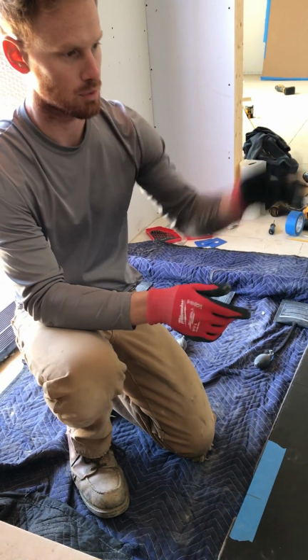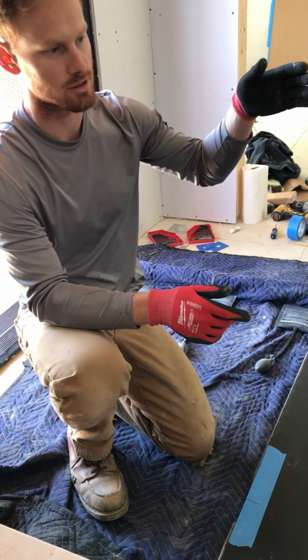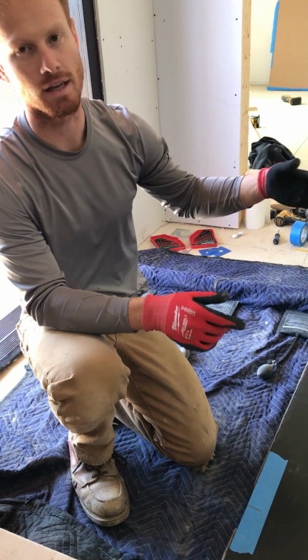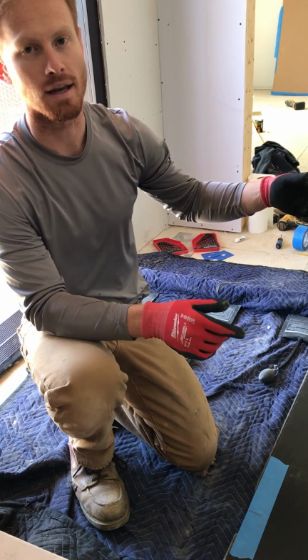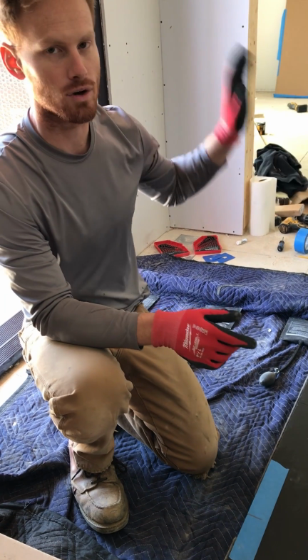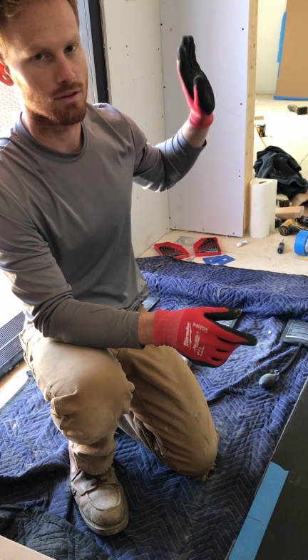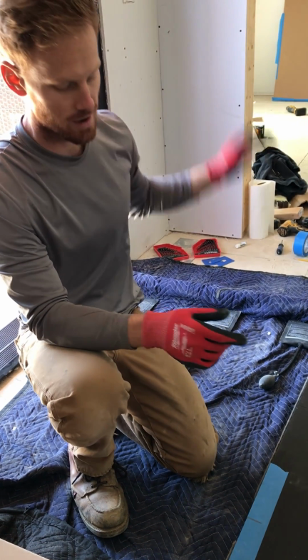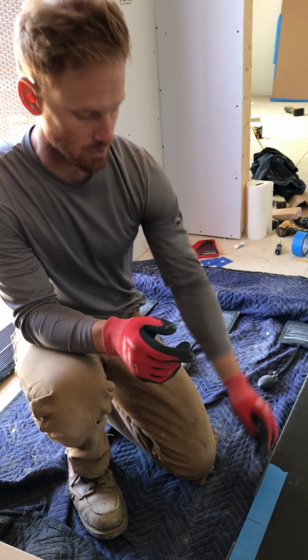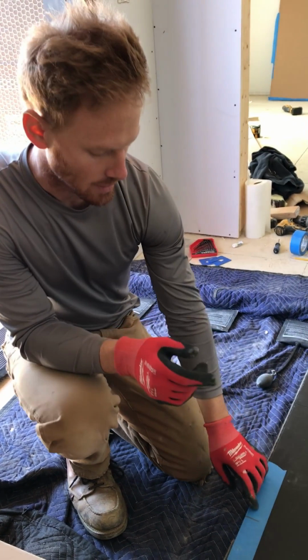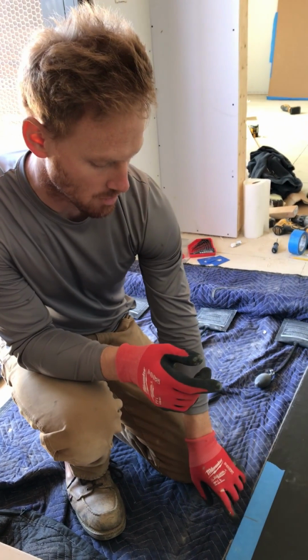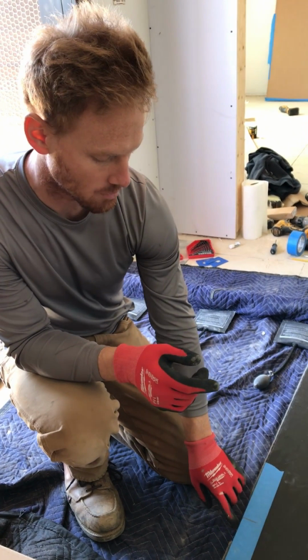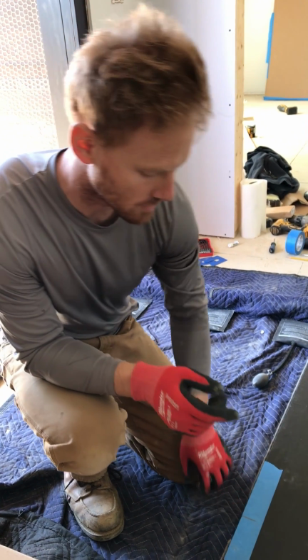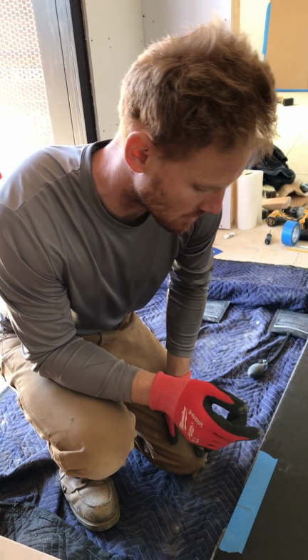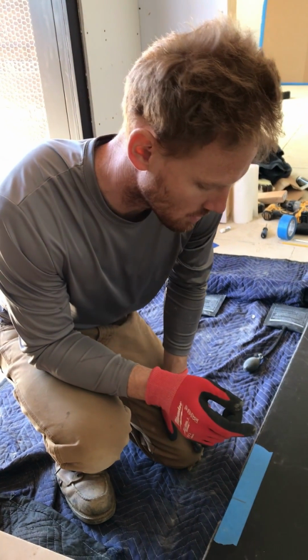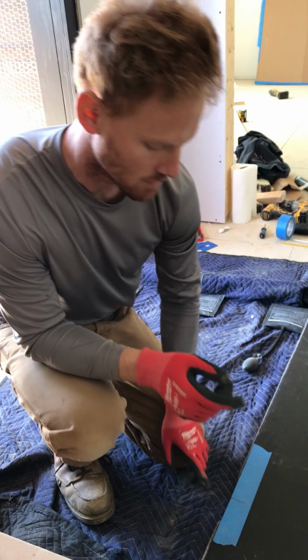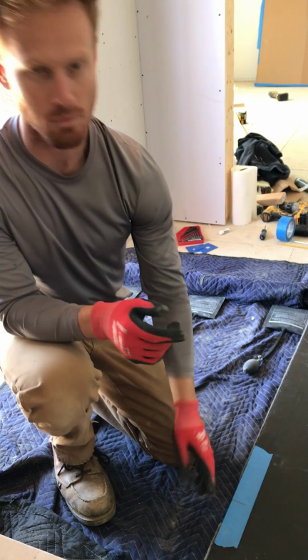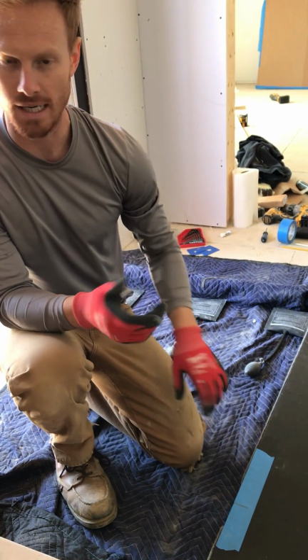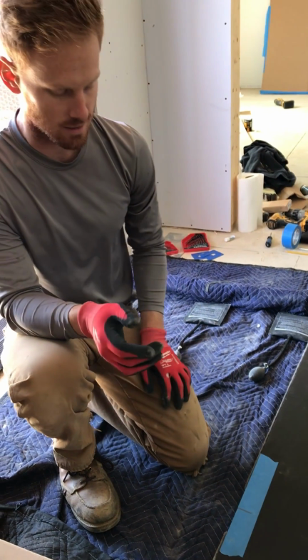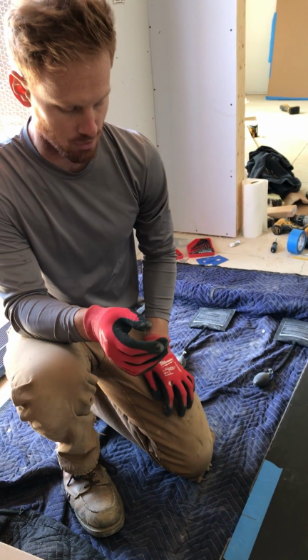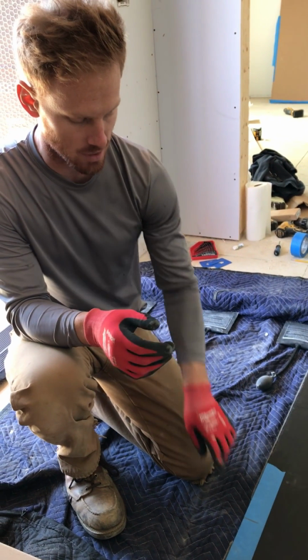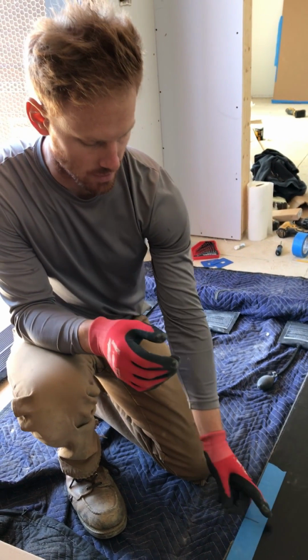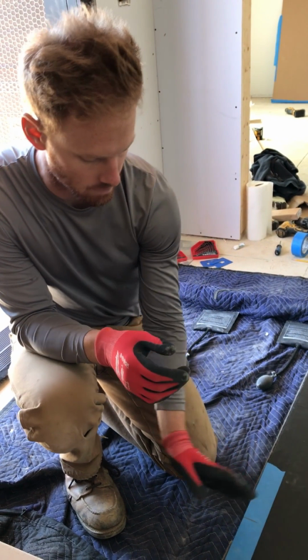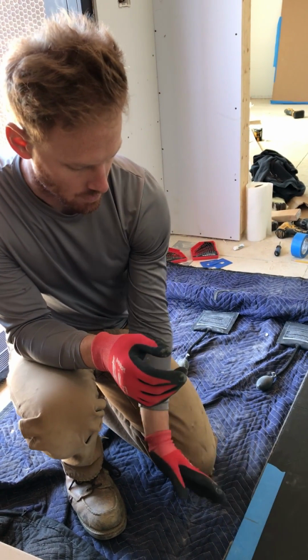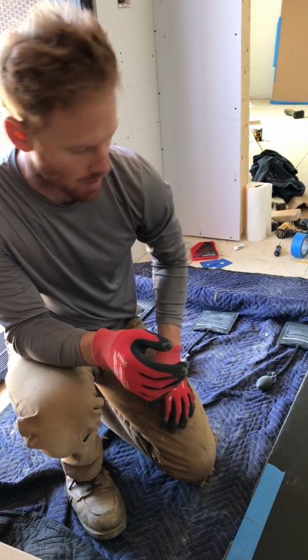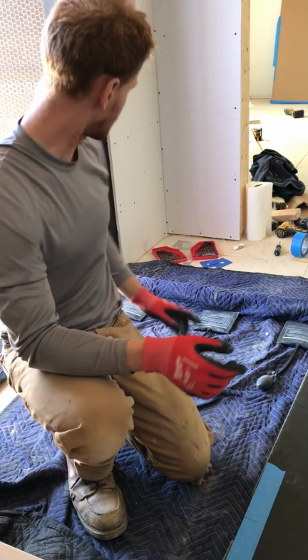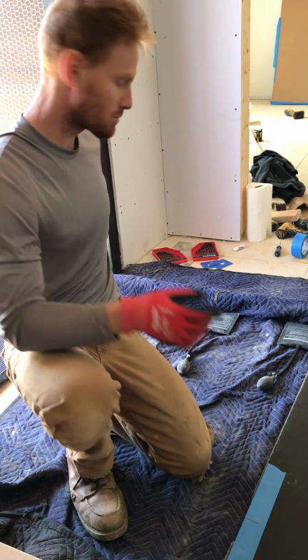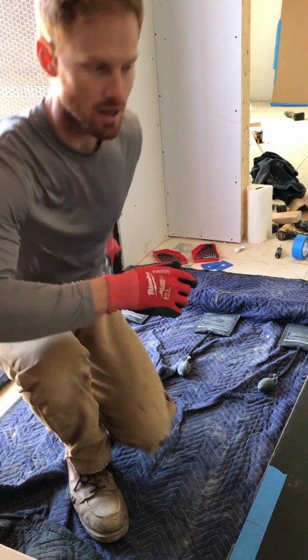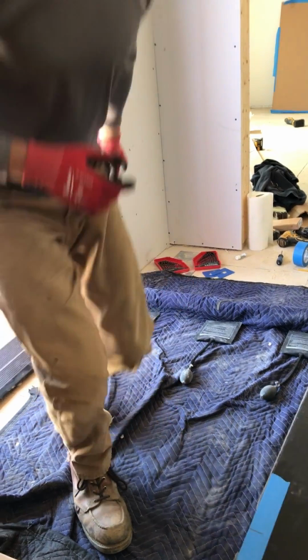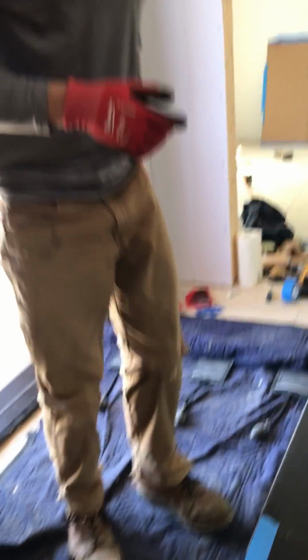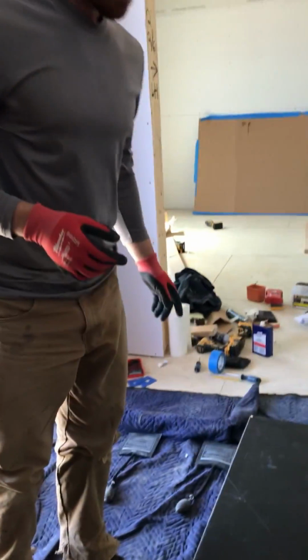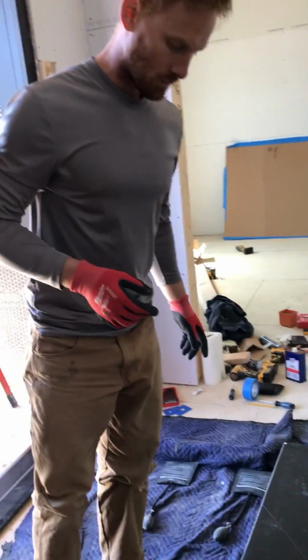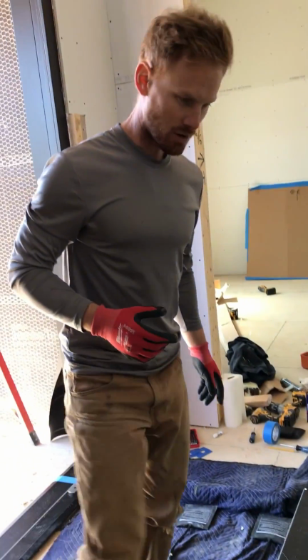We're going to put the door slab in at 90 degrees to the frame, so it's going to be impossible for us to see this pin. So I've marked it — it's not a perfect mark but it's right in line with it. It helps us to line up with the sill pivot.